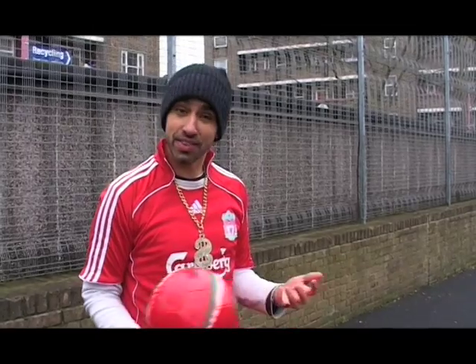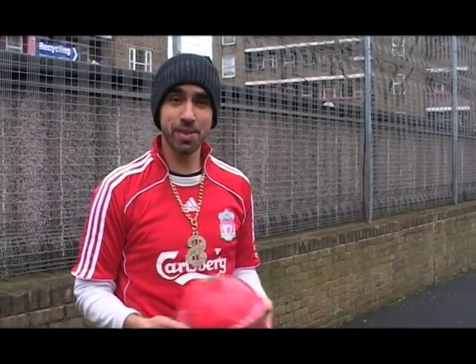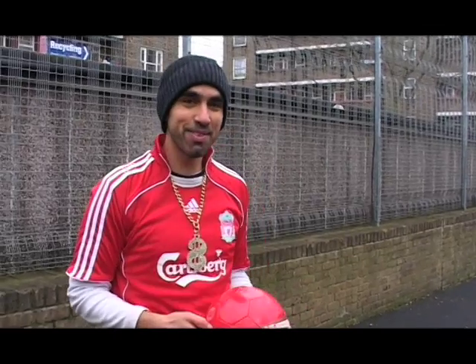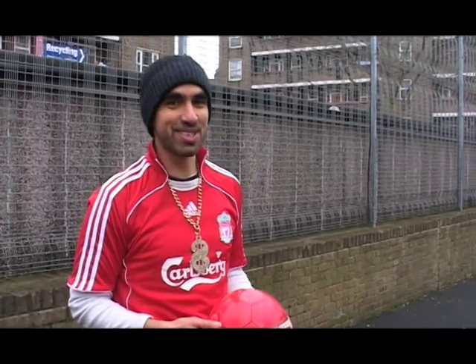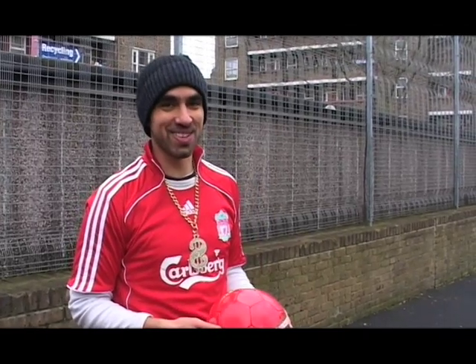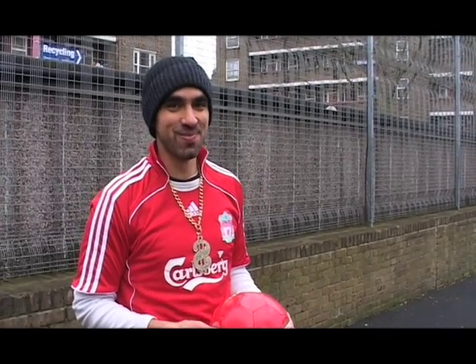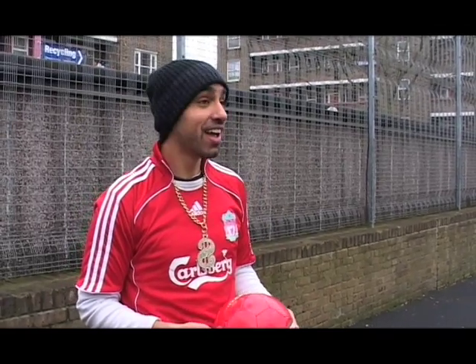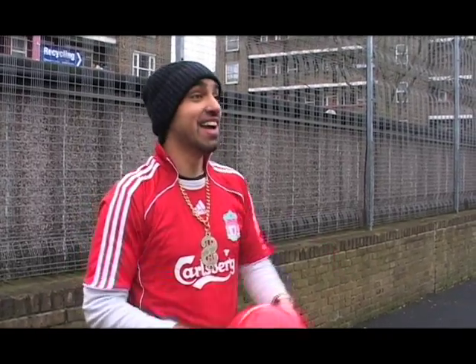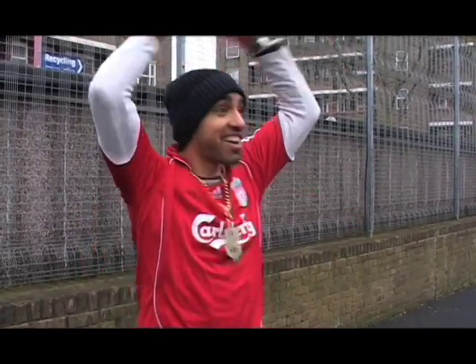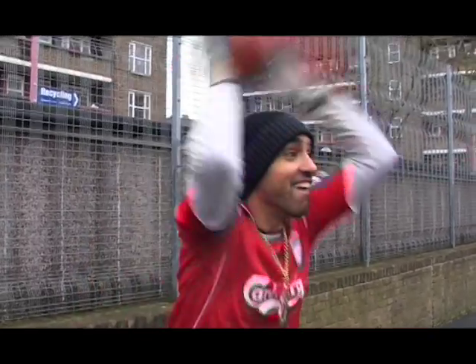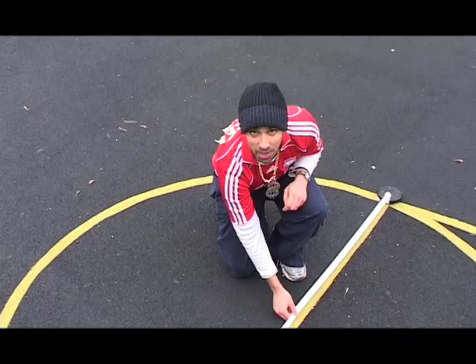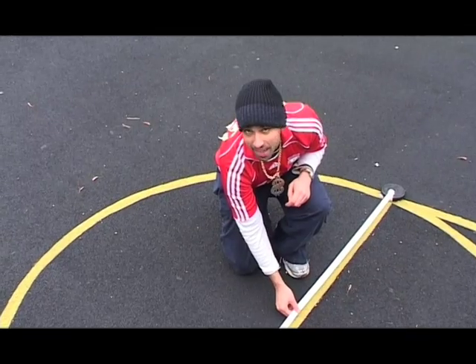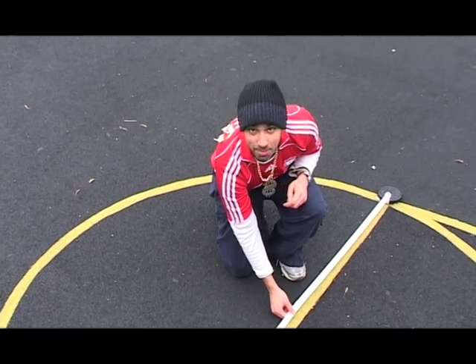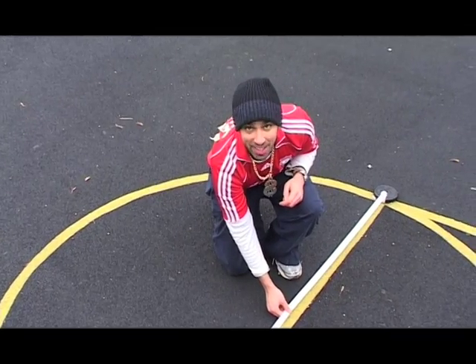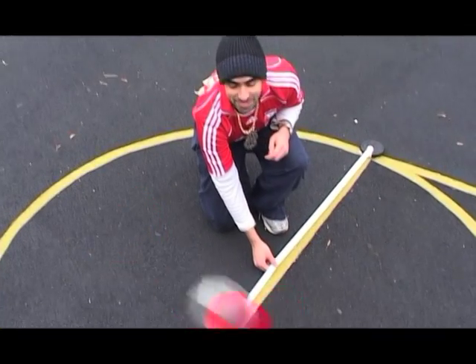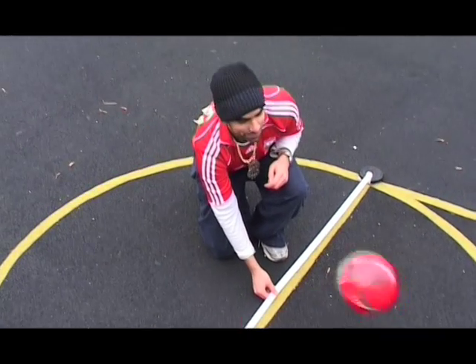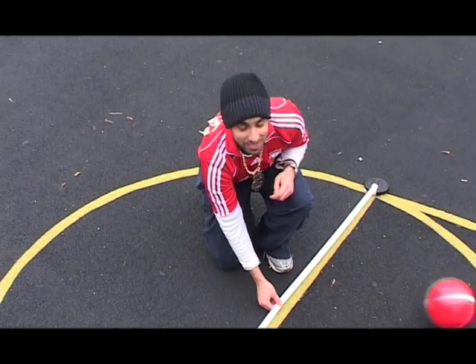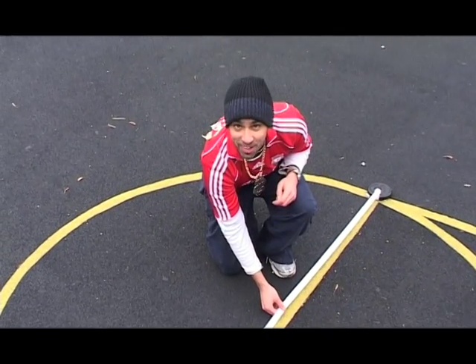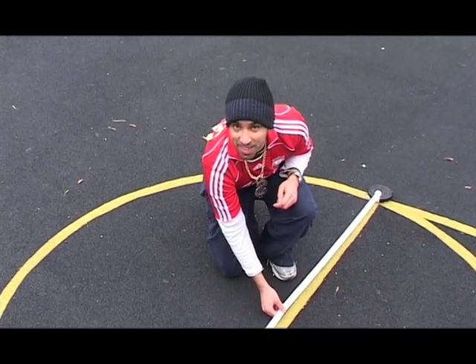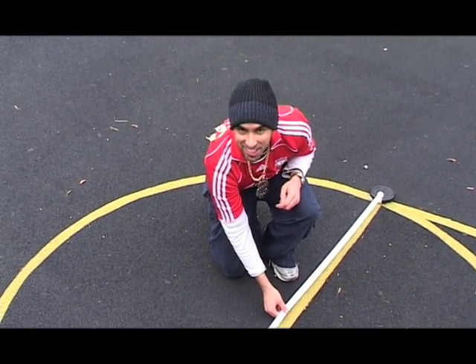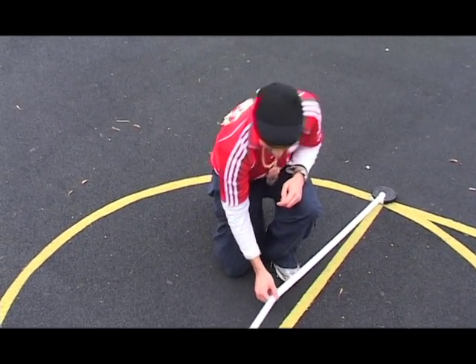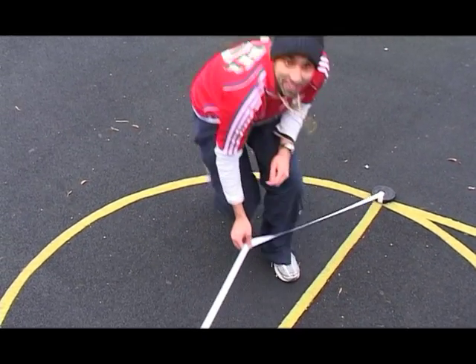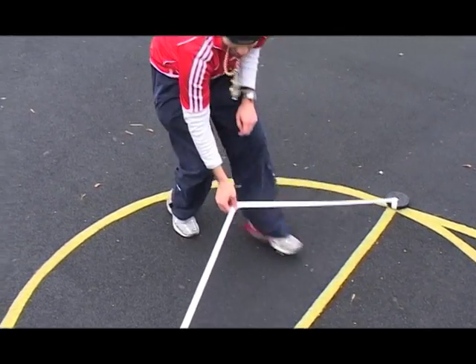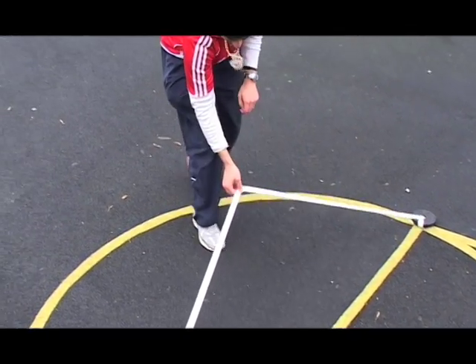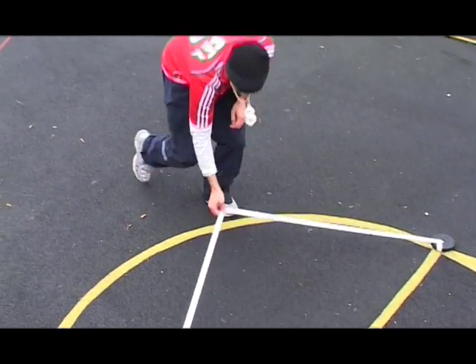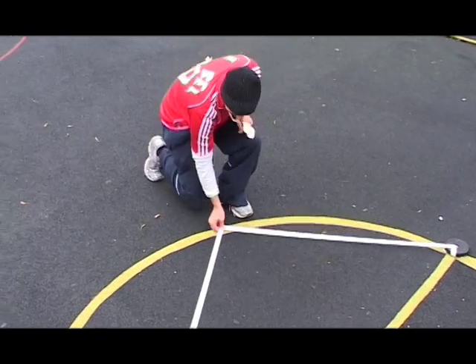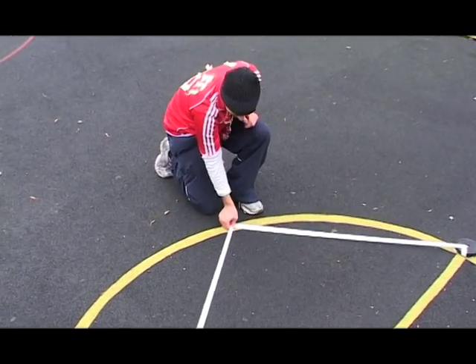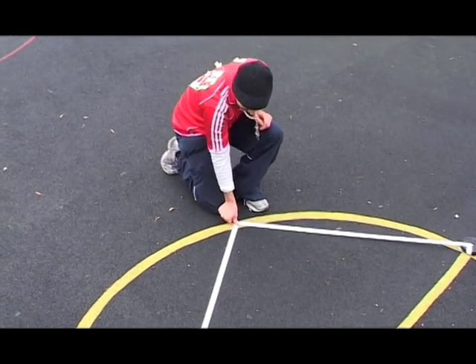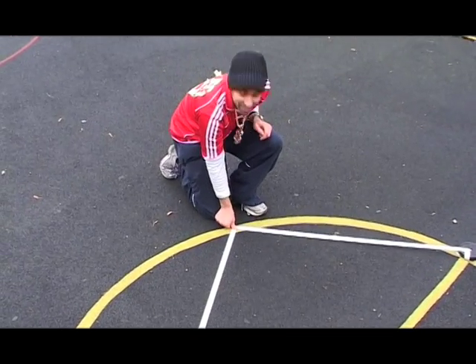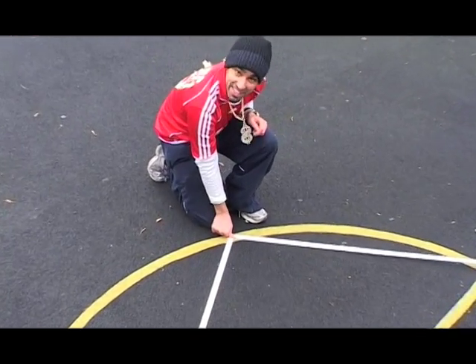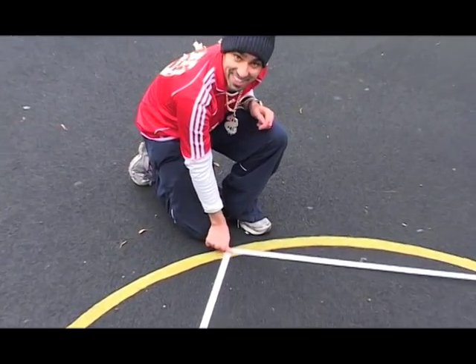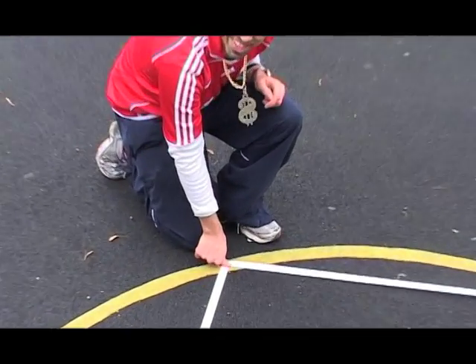Now this brings me to my favourite circle theorem. Hey, Turk! The diameter subtends an angle at the circumference like this. And look, it's 90 degrees.